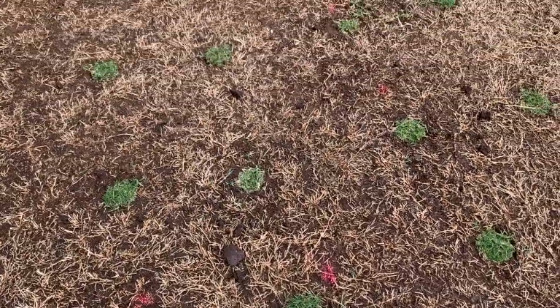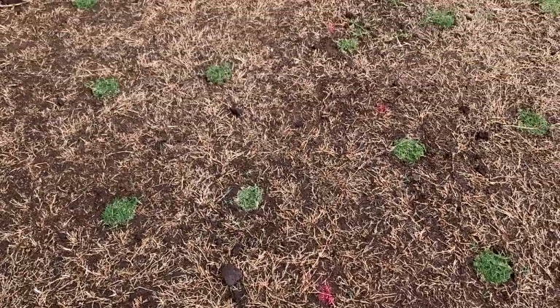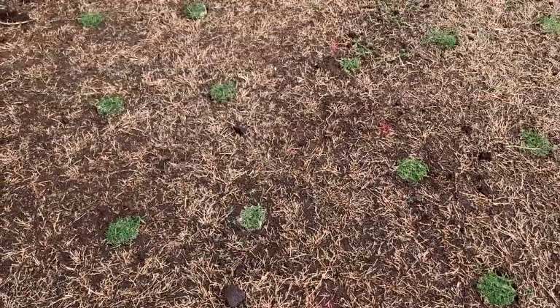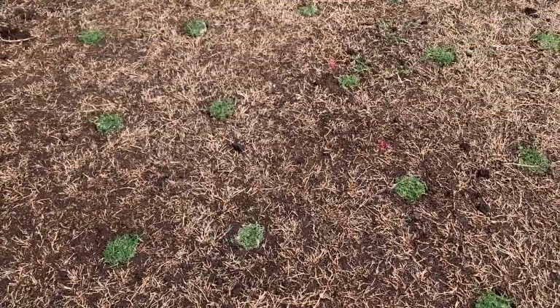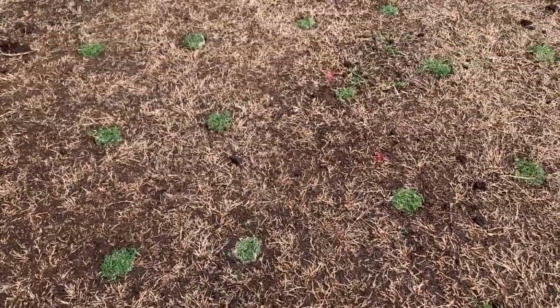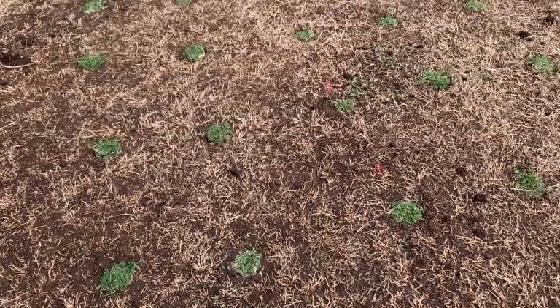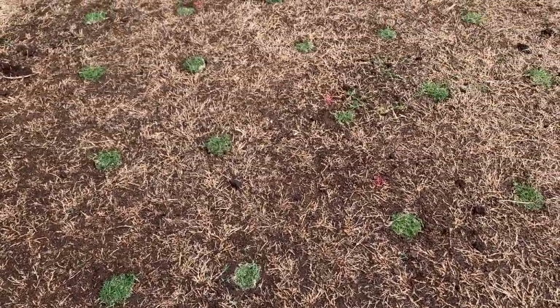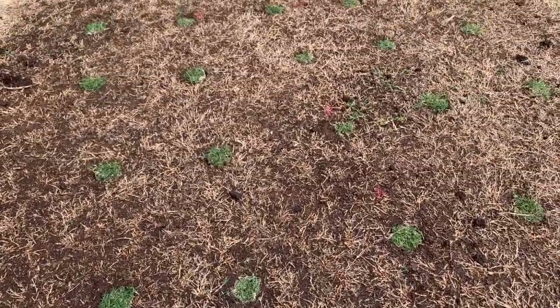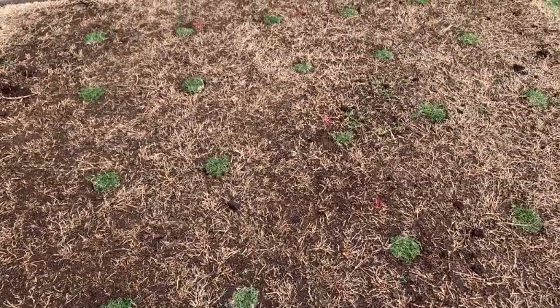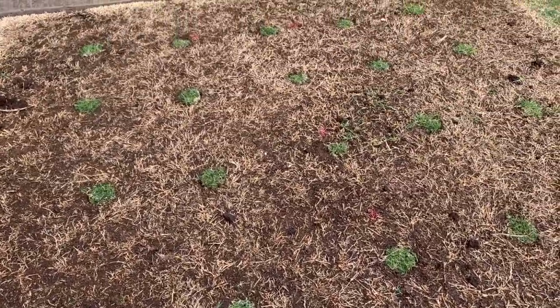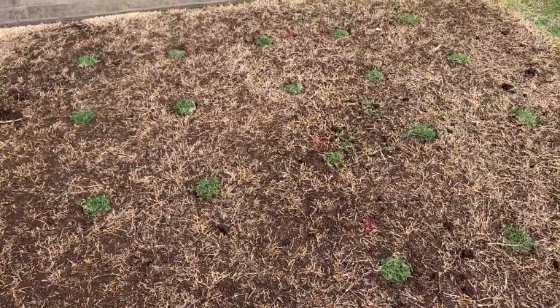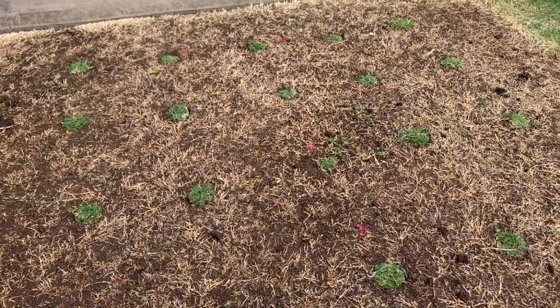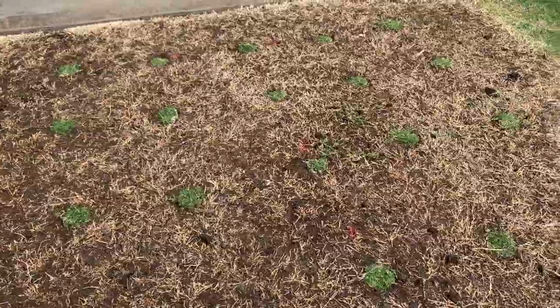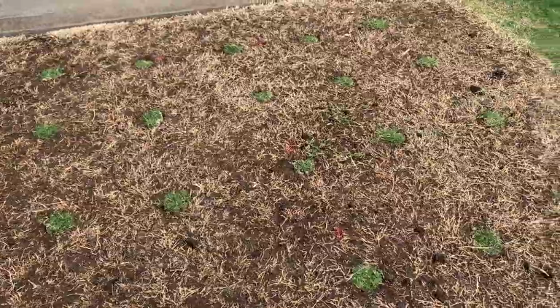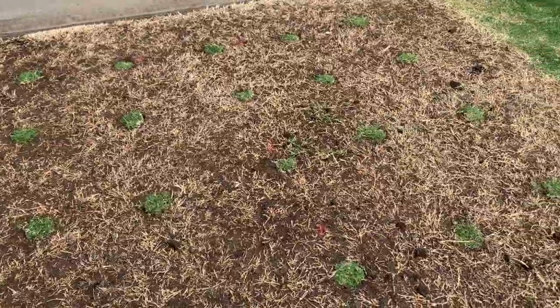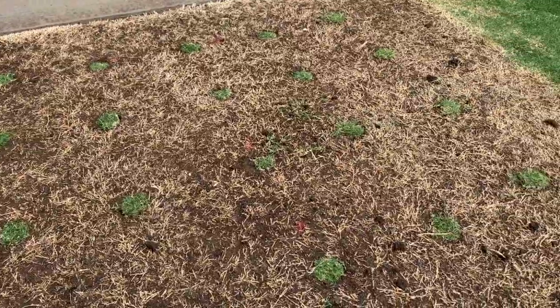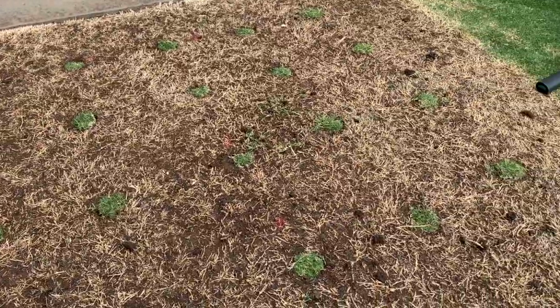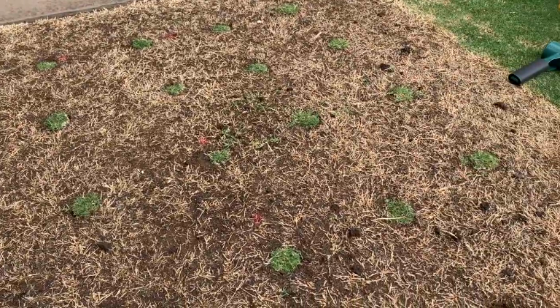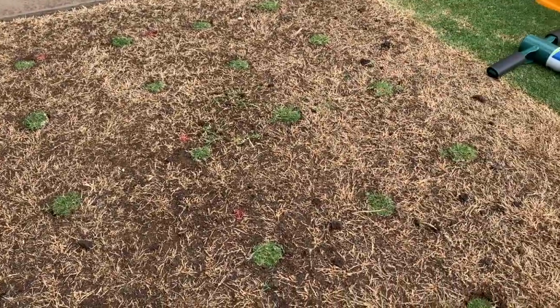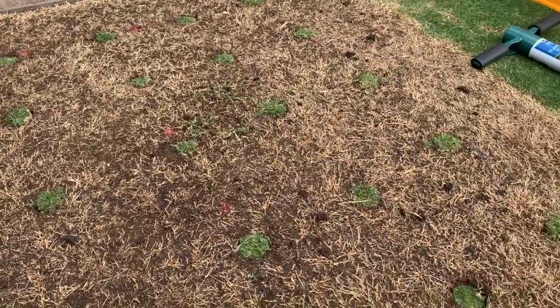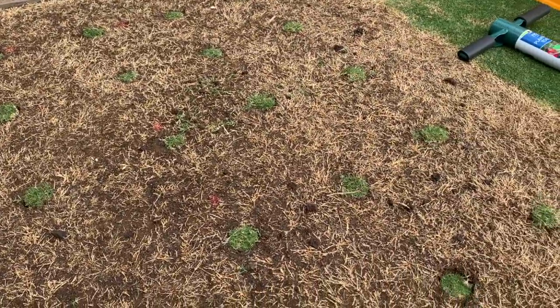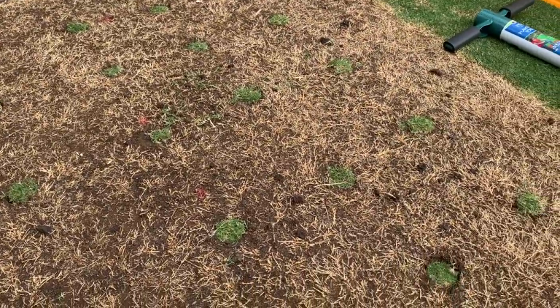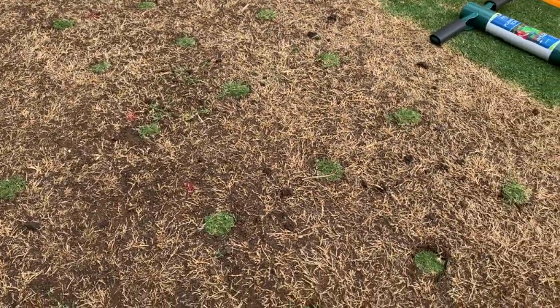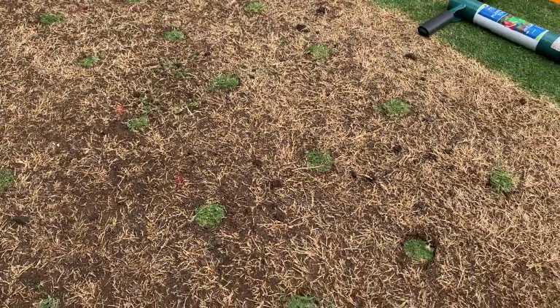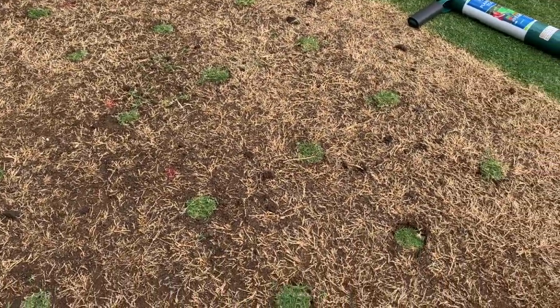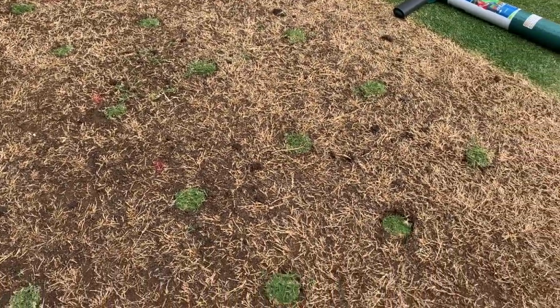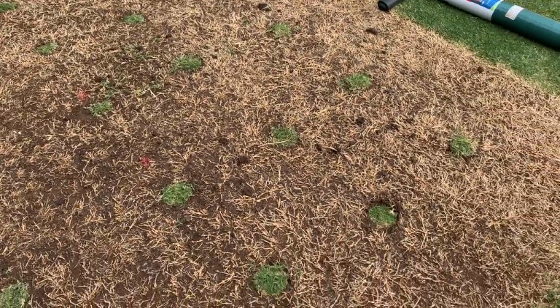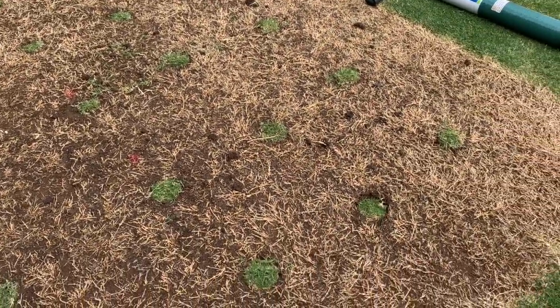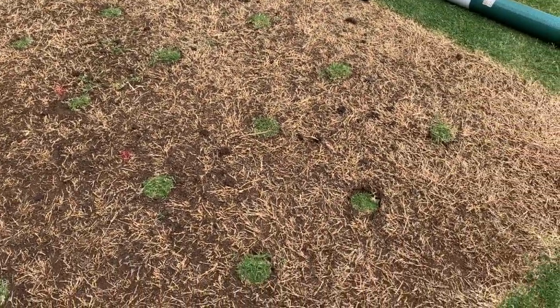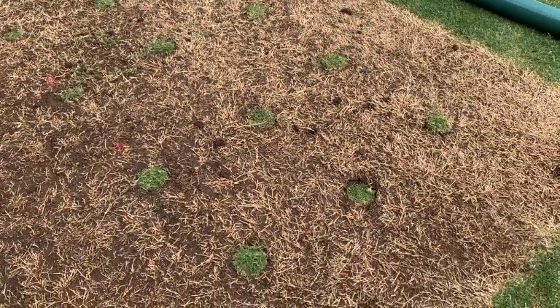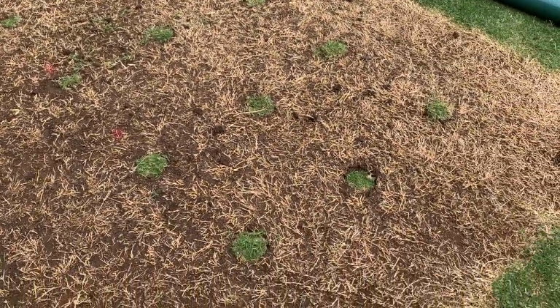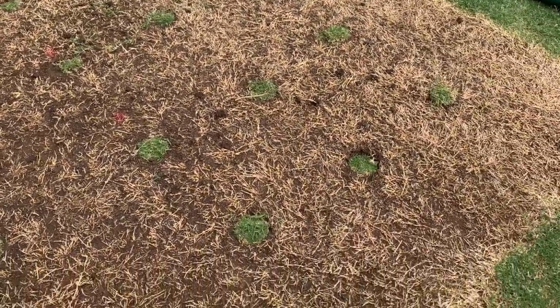I guess now we might just chuck a tiny little bit of sand over the actual cores, just so it falls in and around the holes a little tiny bit.